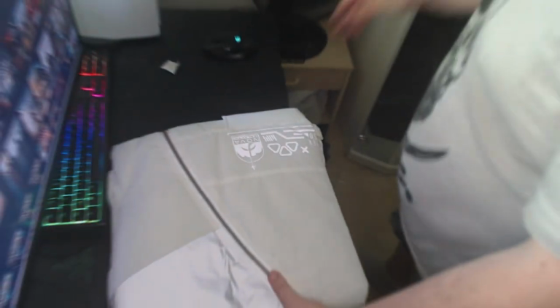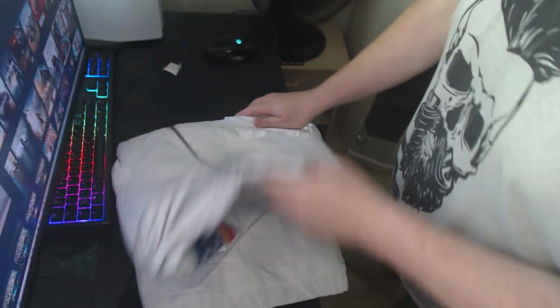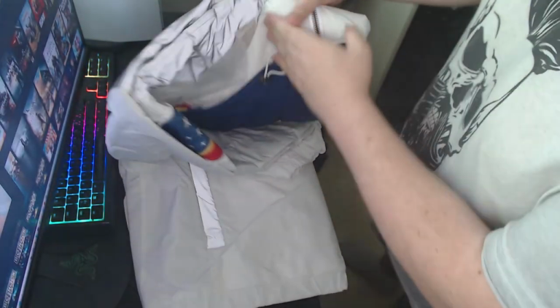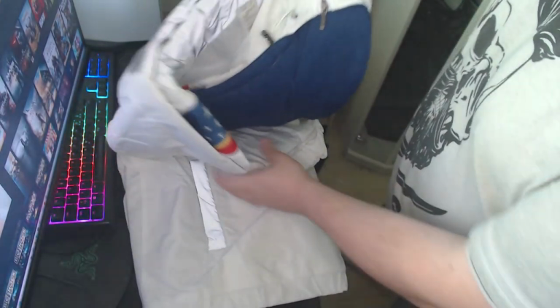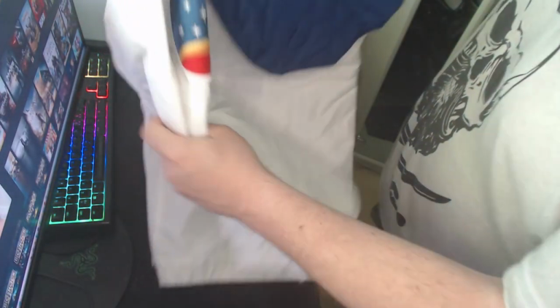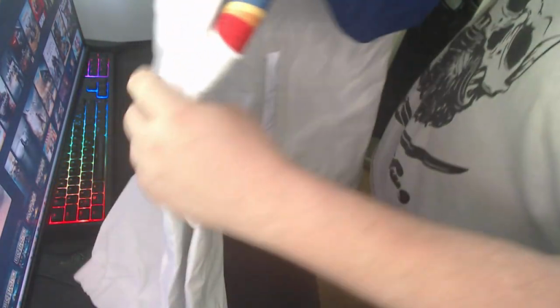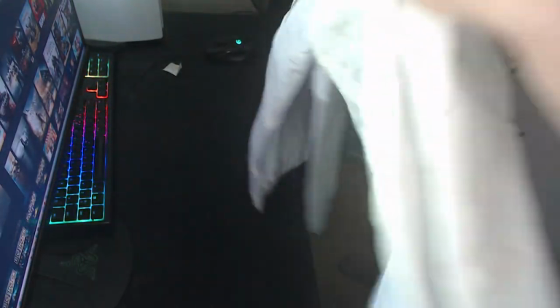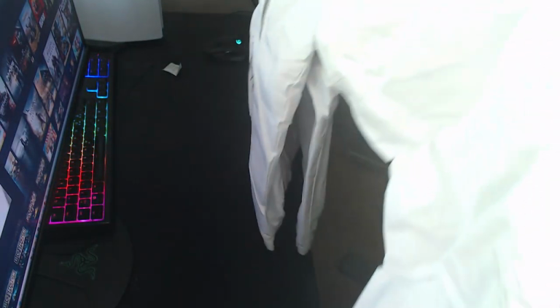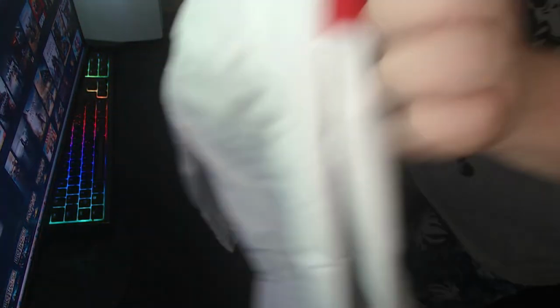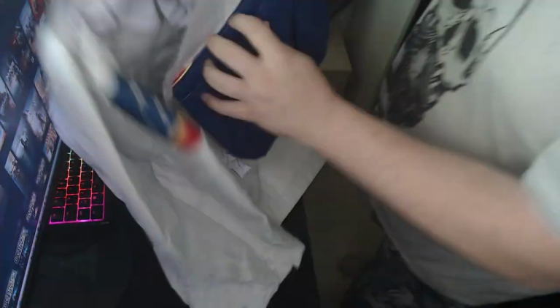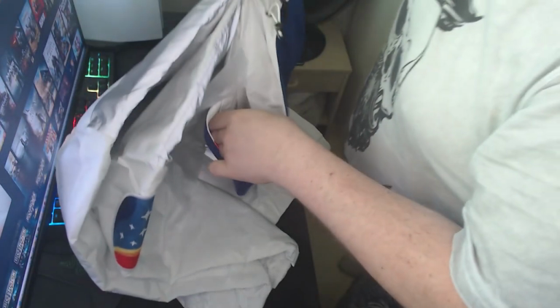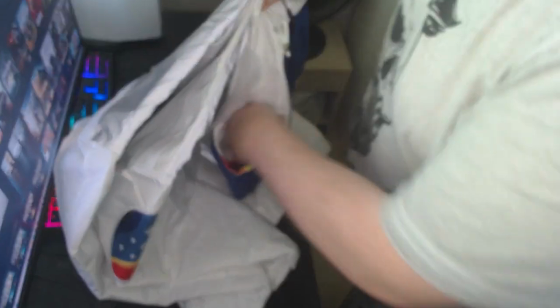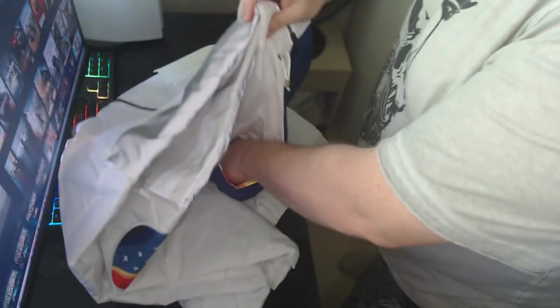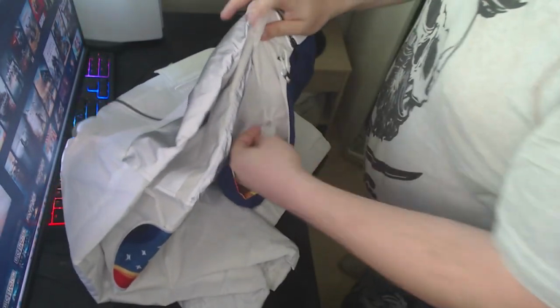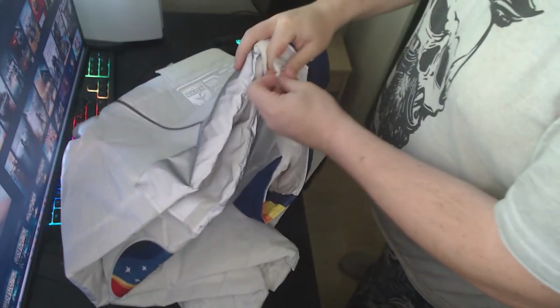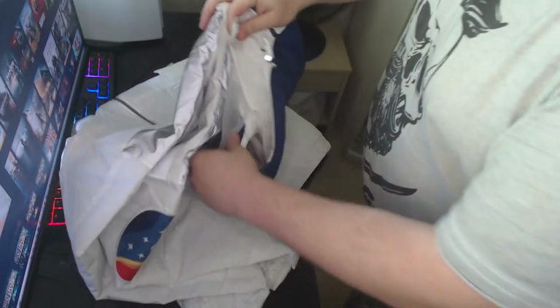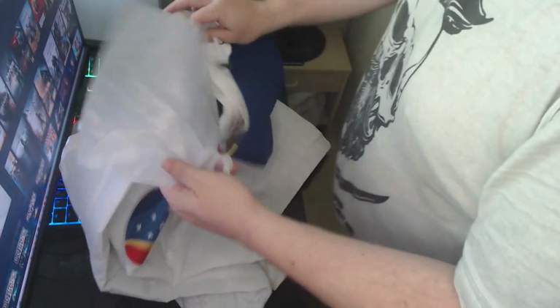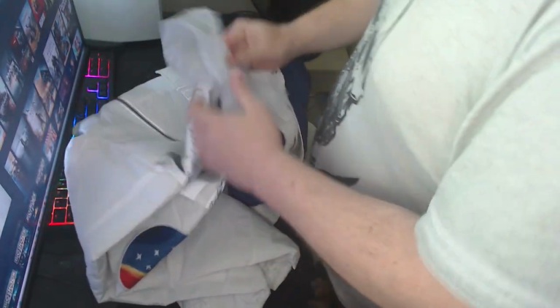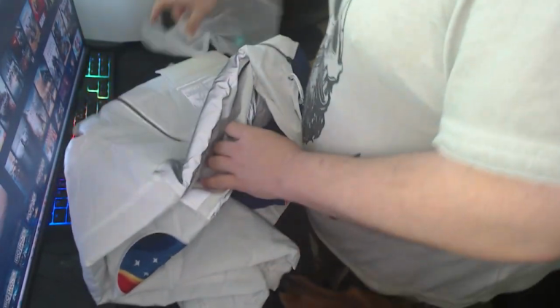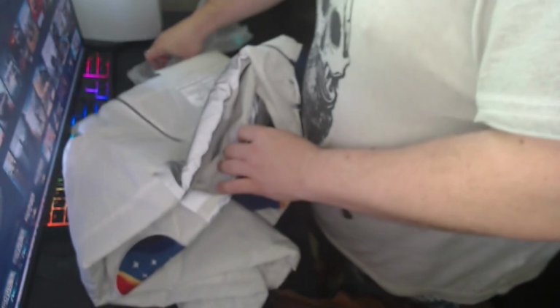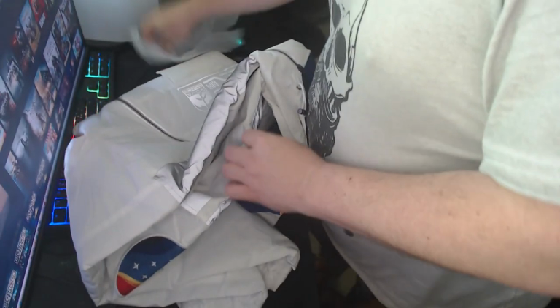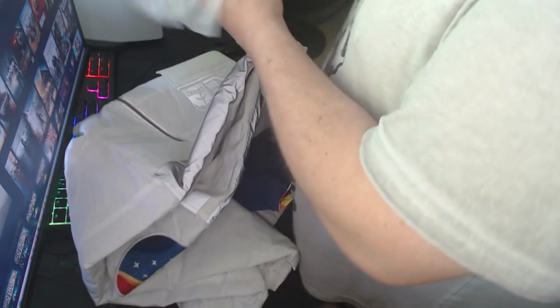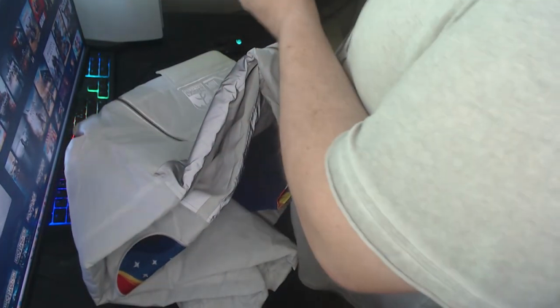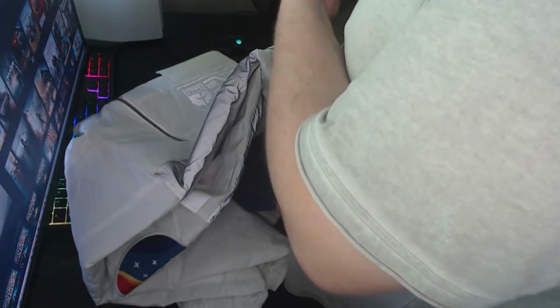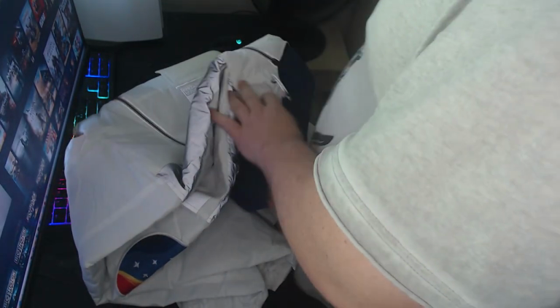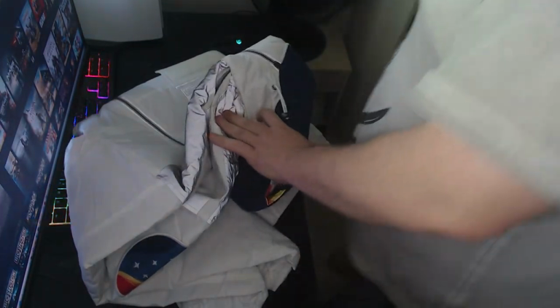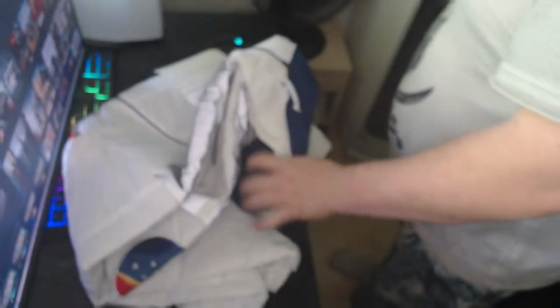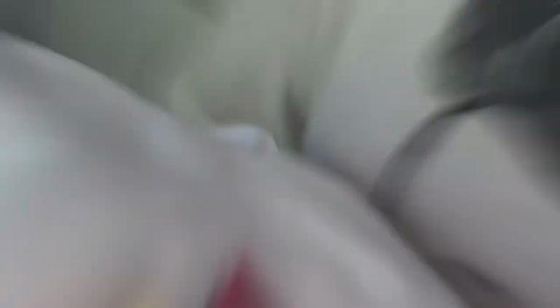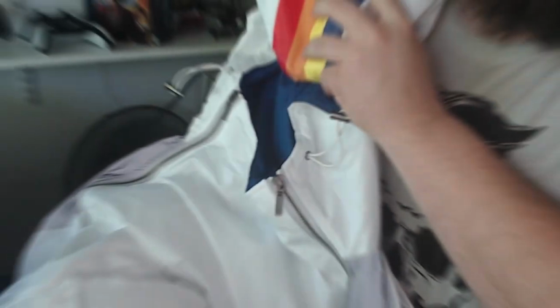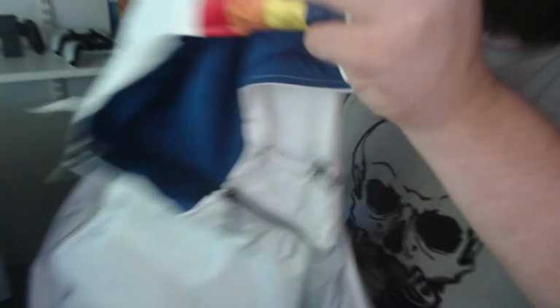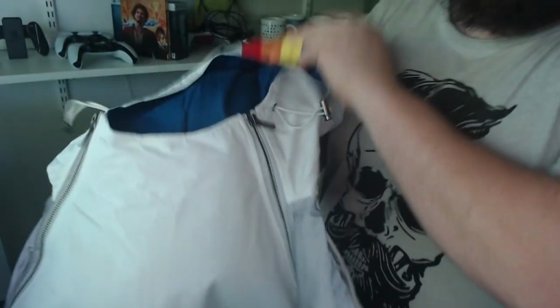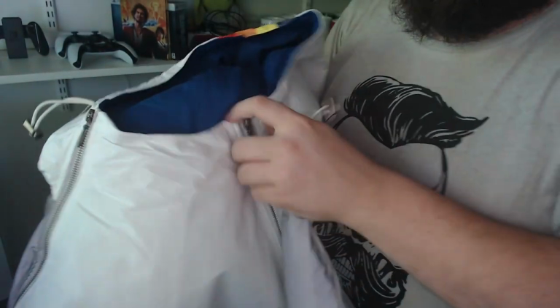Now let's start unfolding it. It feels pretty heavy and the material feels pretty good. This one specifically is the double extra large and it weighs 779 grams.